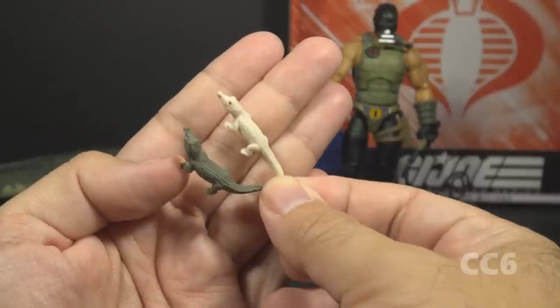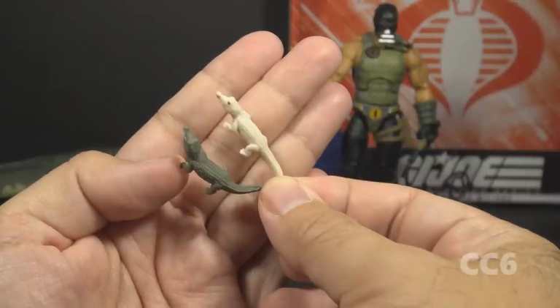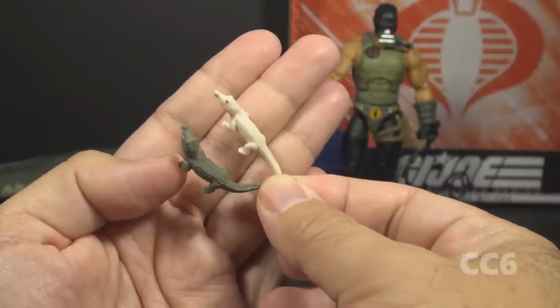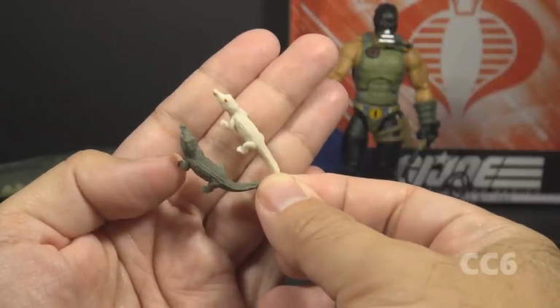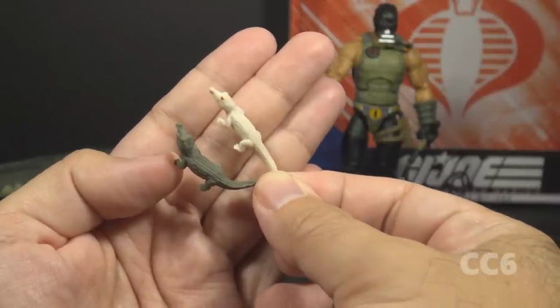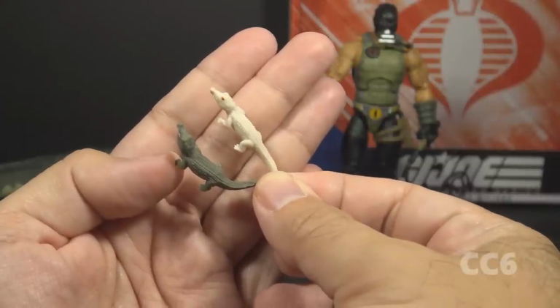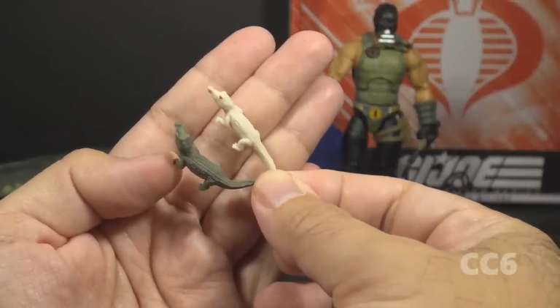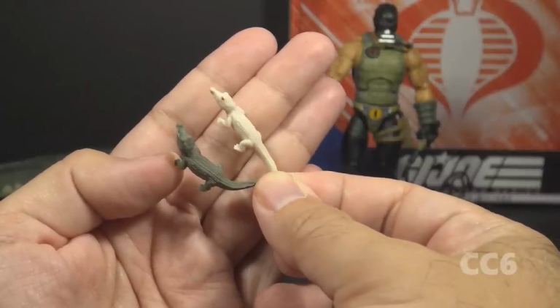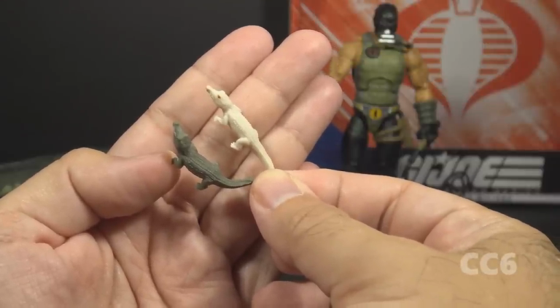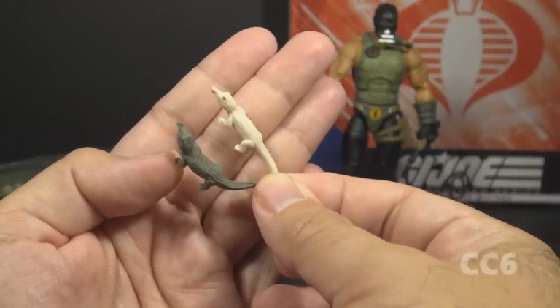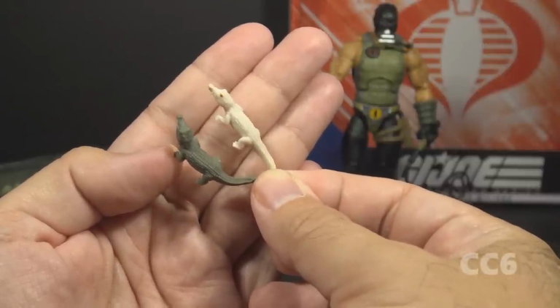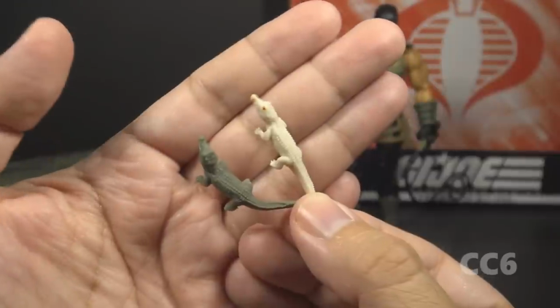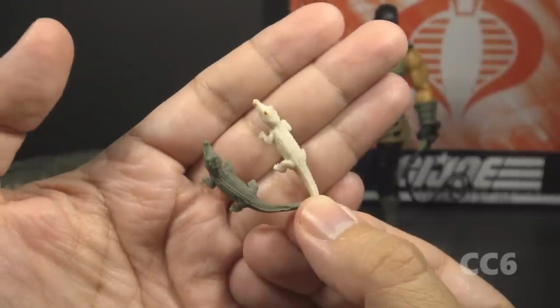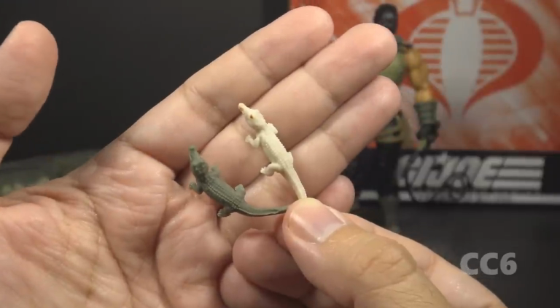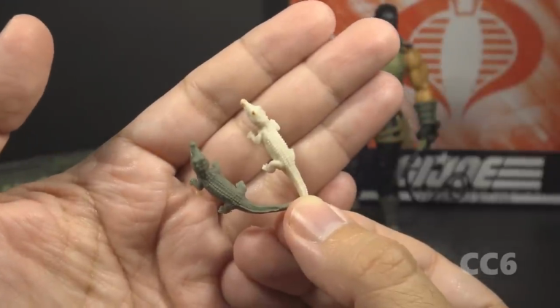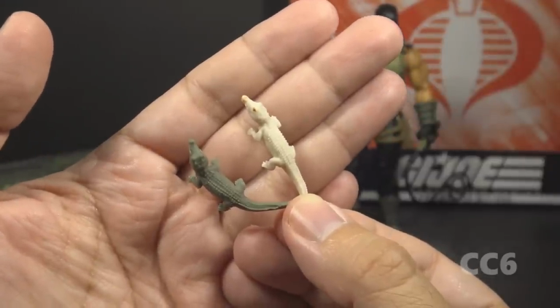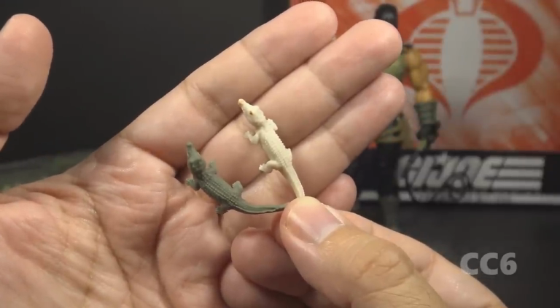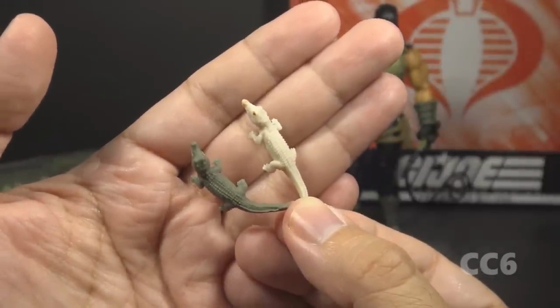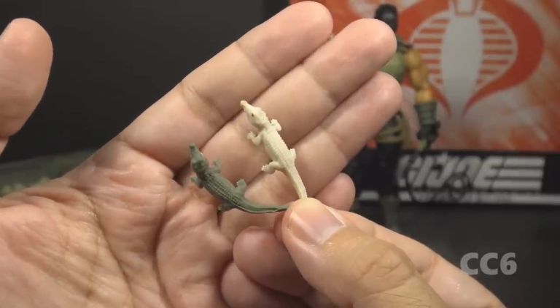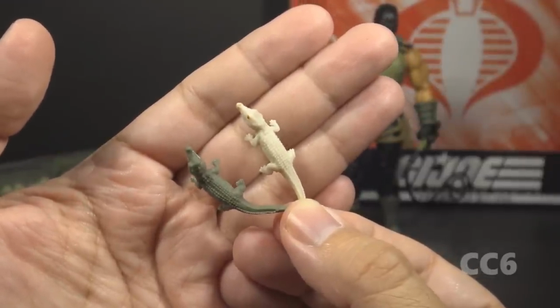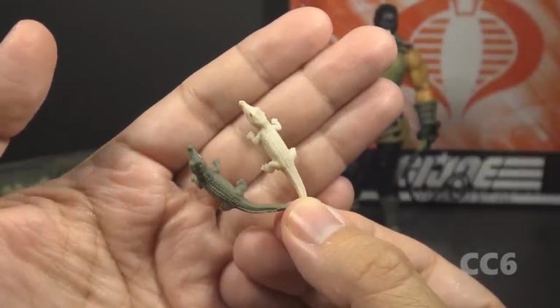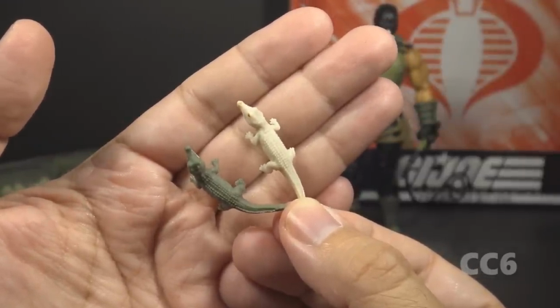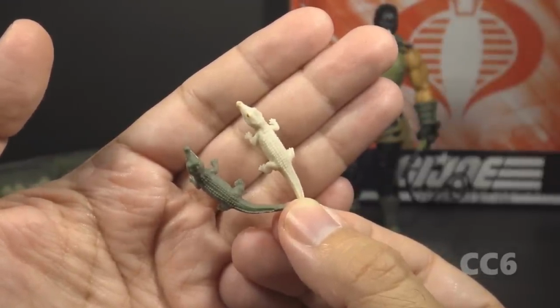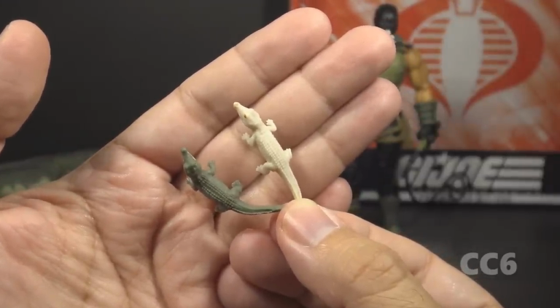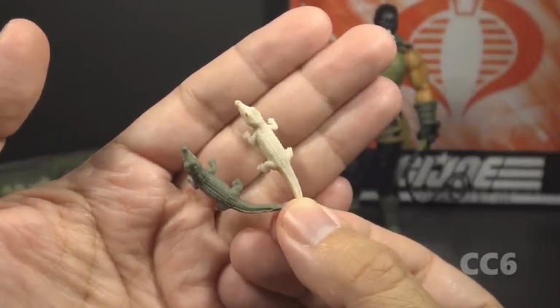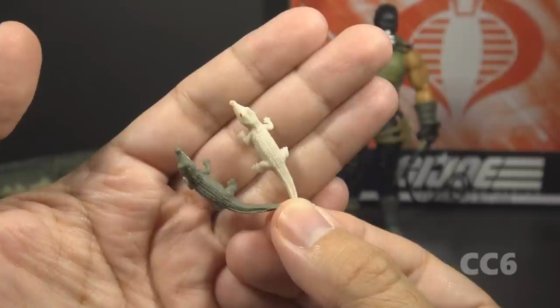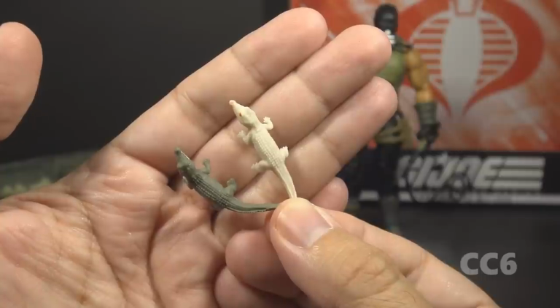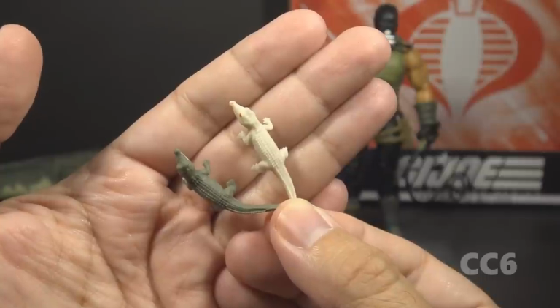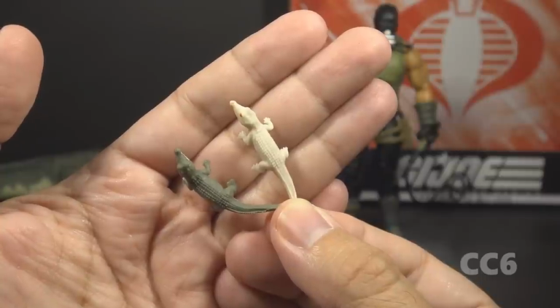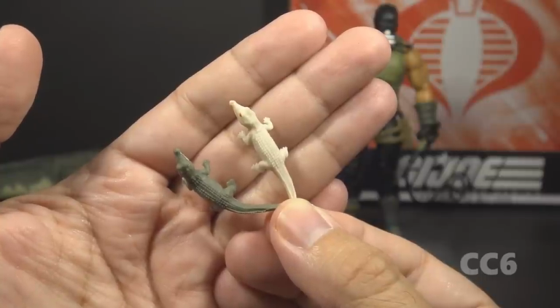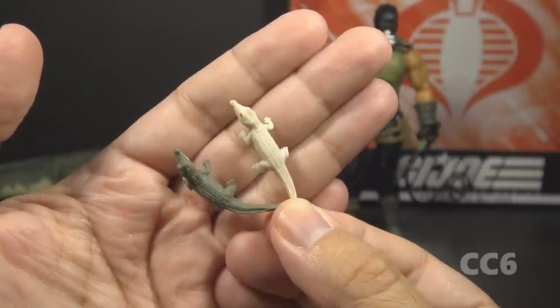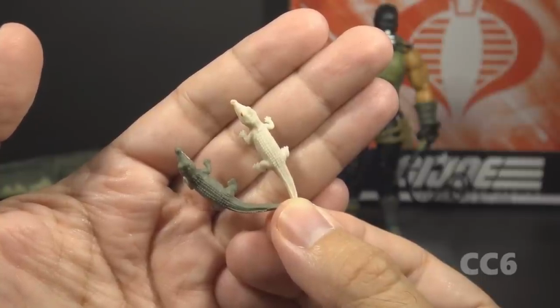Fiona even comes with a couple of baby crocodiles. These are Fiona's children — the reviewer humorously suggests several famous duo names for them, including Laurel and Hardy, Luke and Leia, Thelma and Louise, and Riggs and Murtaugh.